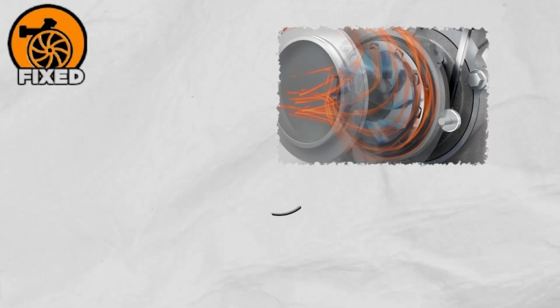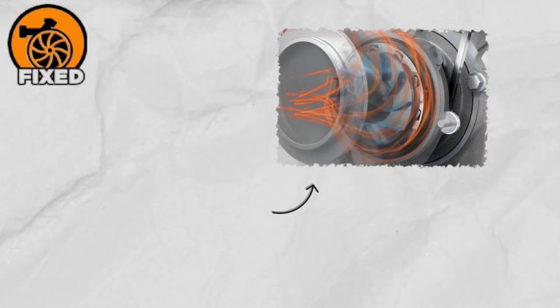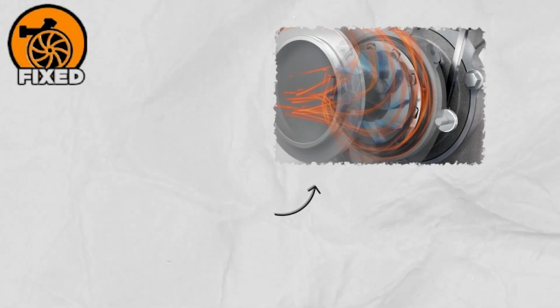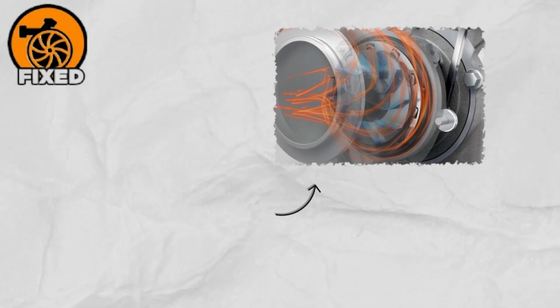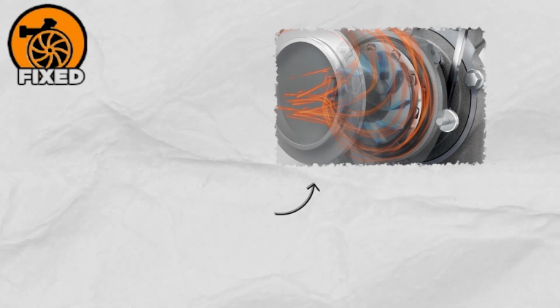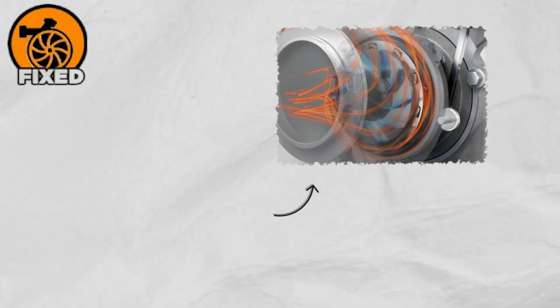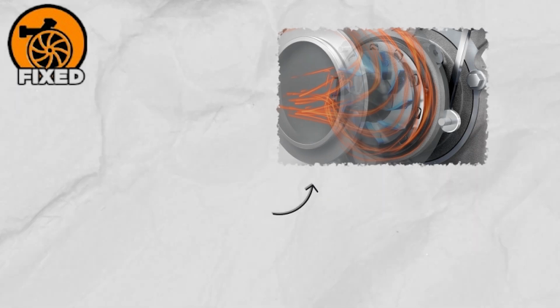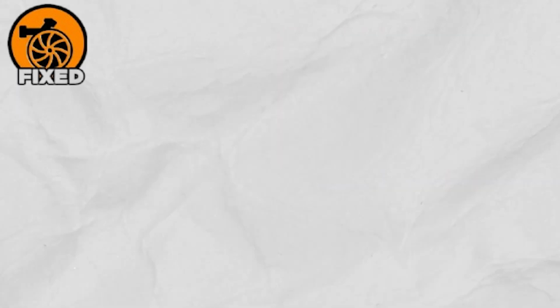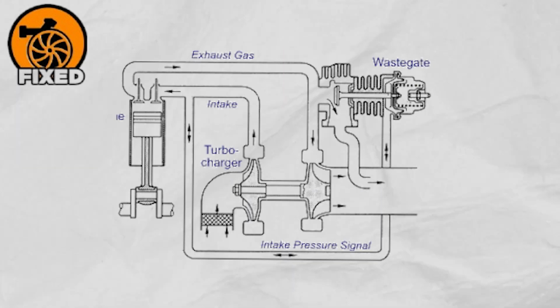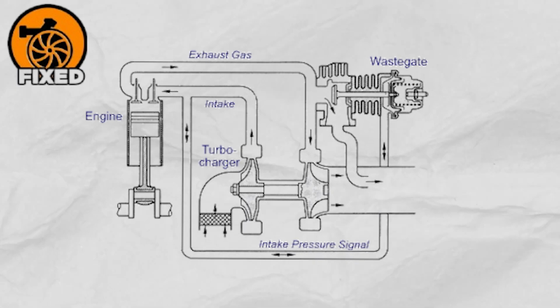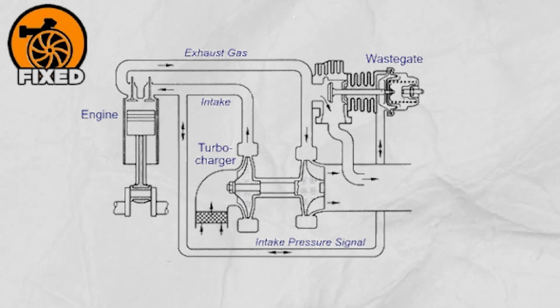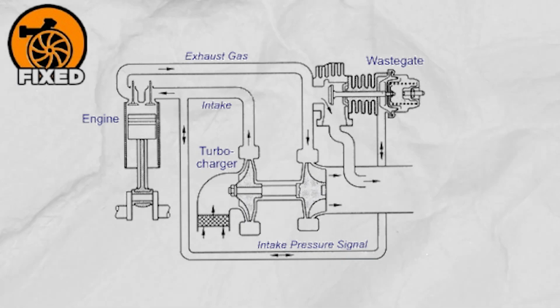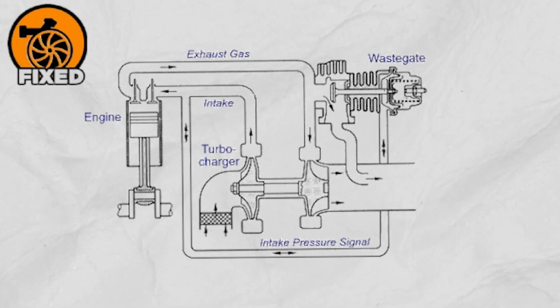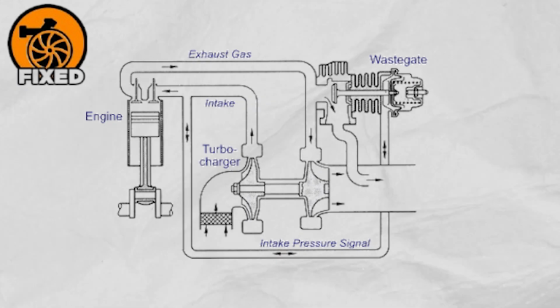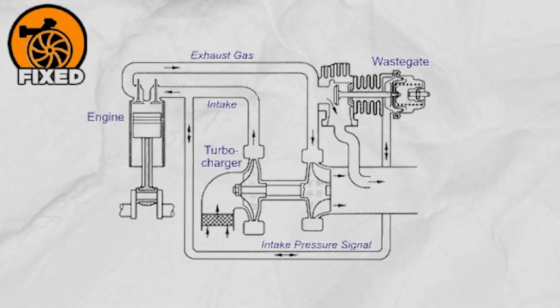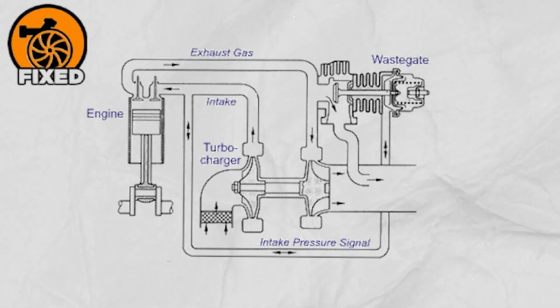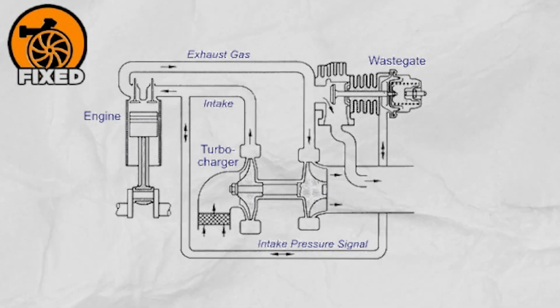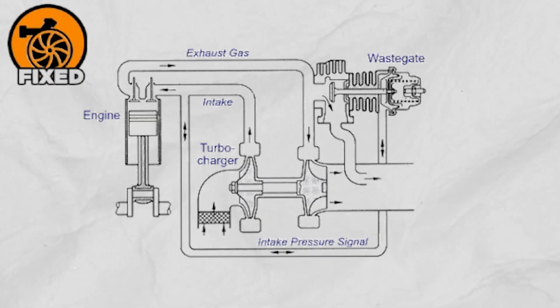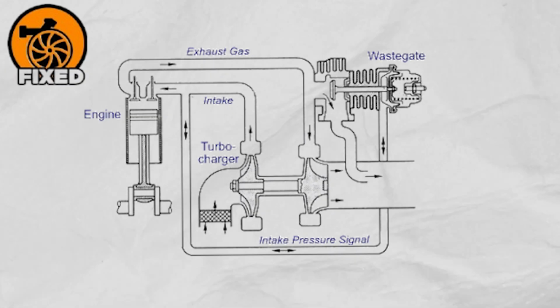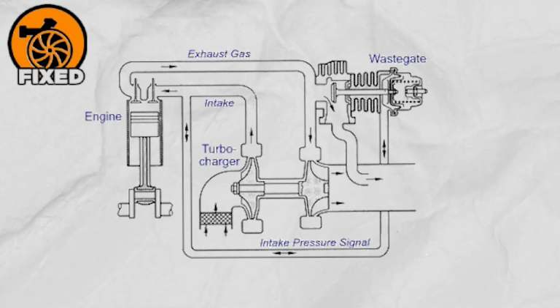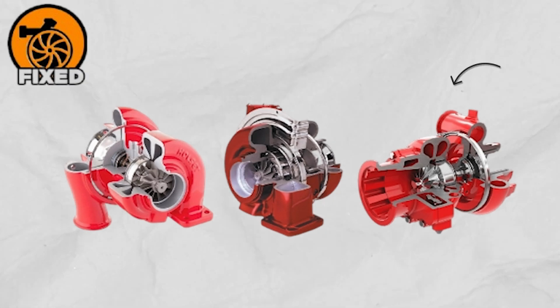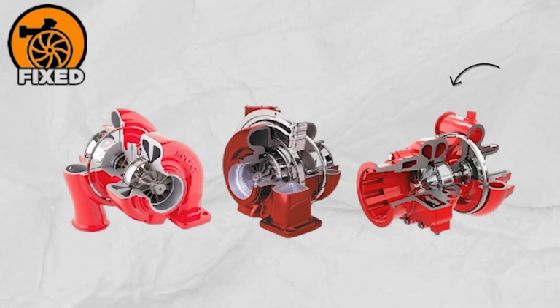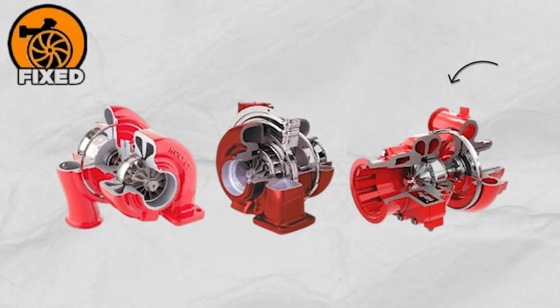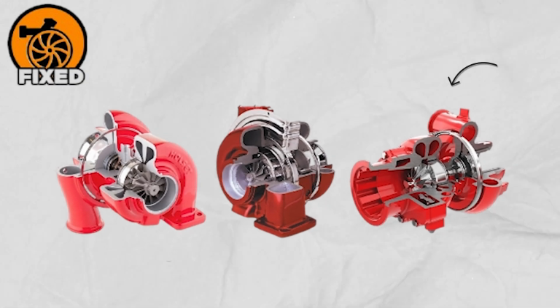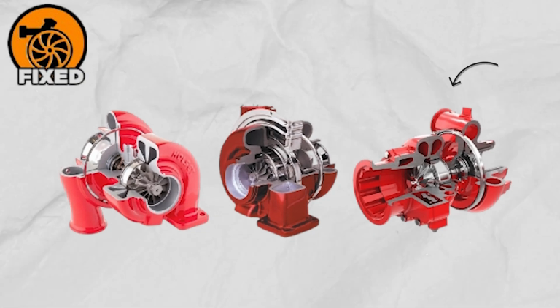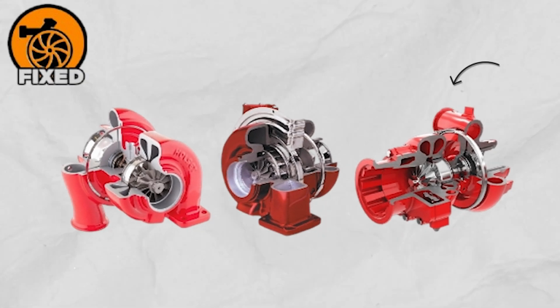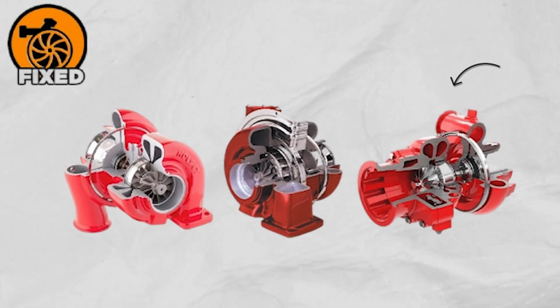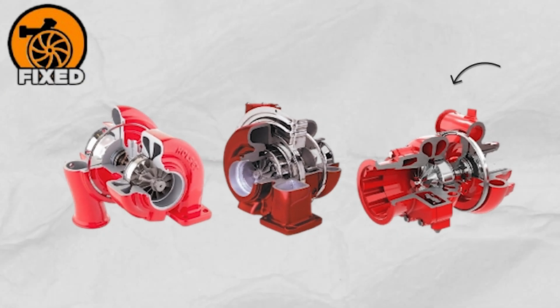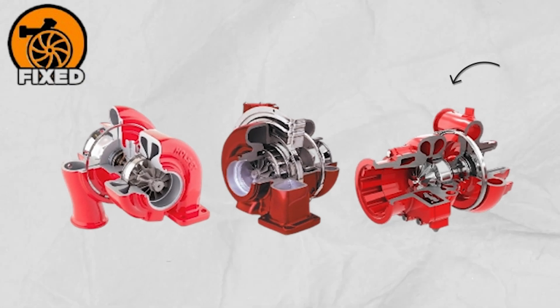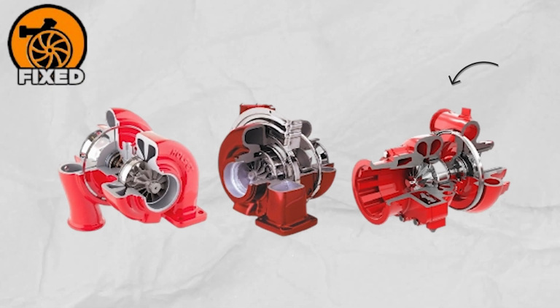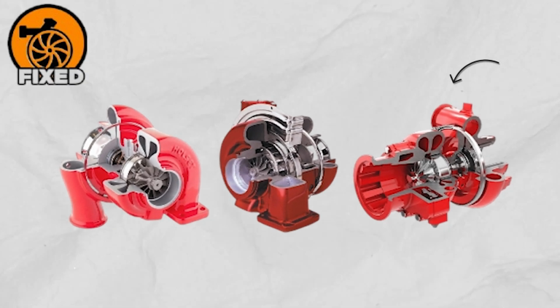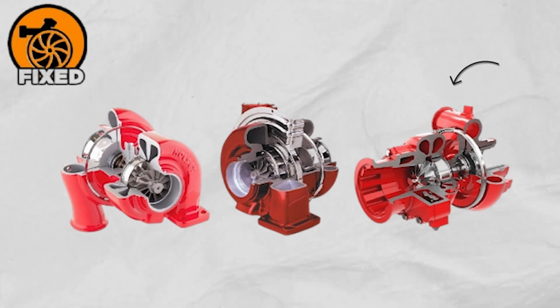Because the FGT can't adapt to changing speeds or loads, it's best for engines that run steadily — like those in ships, power generators, or industrial machines — where reliability and consistency matter far more than flexibility or lightning-fast response.